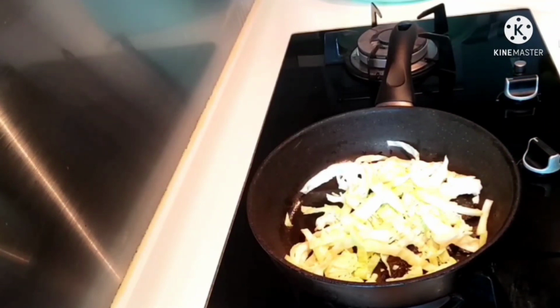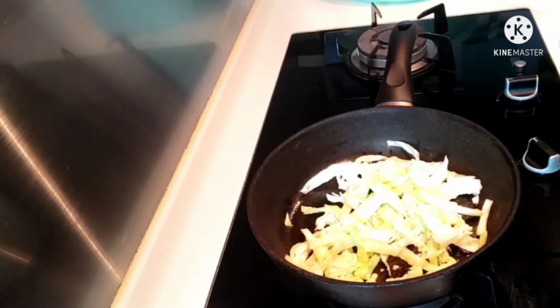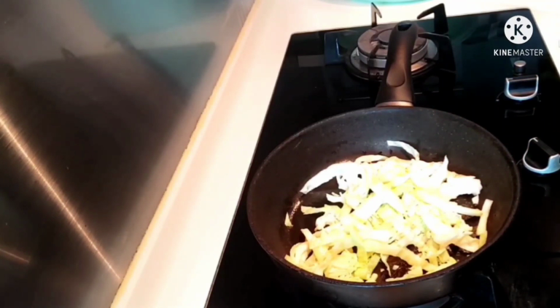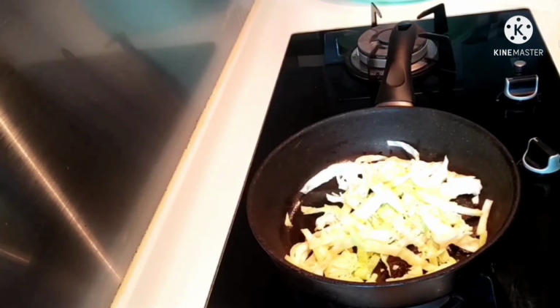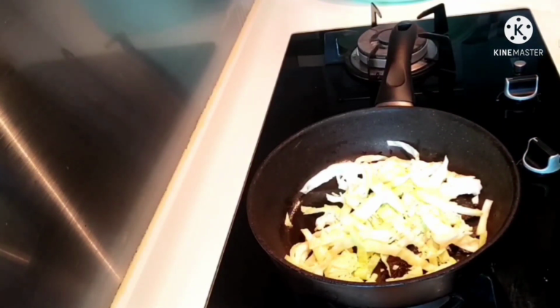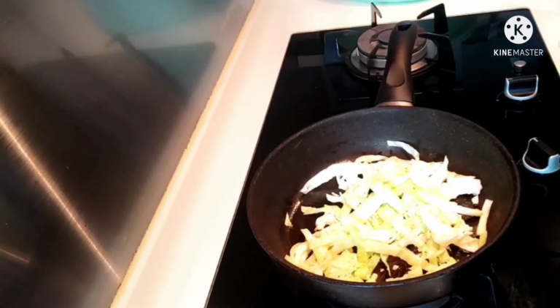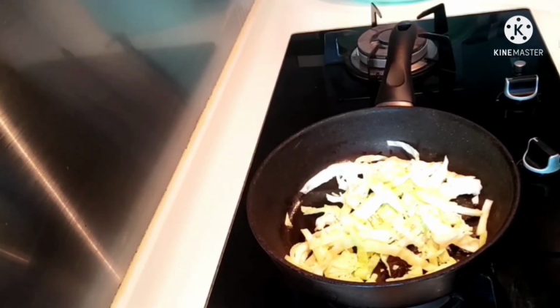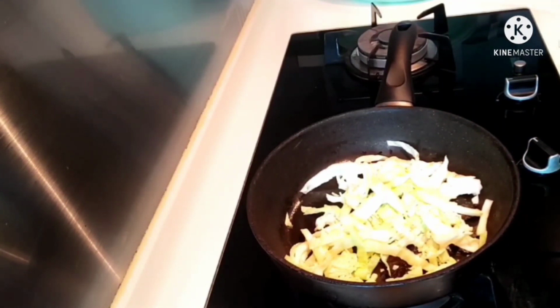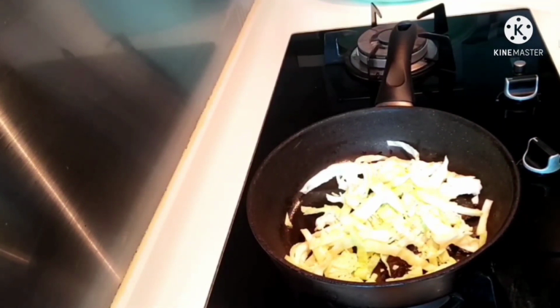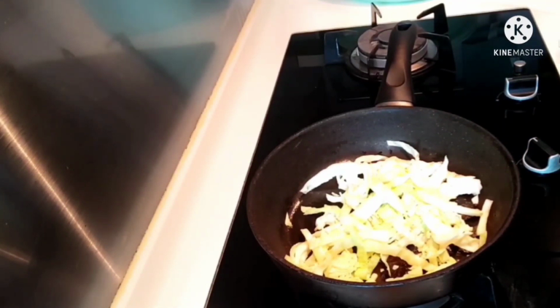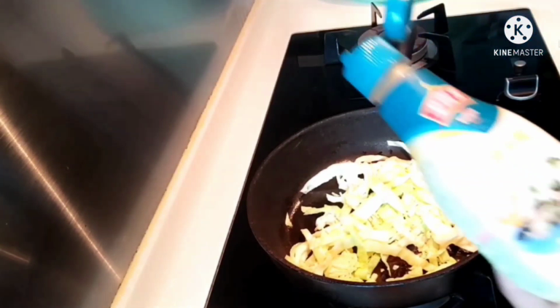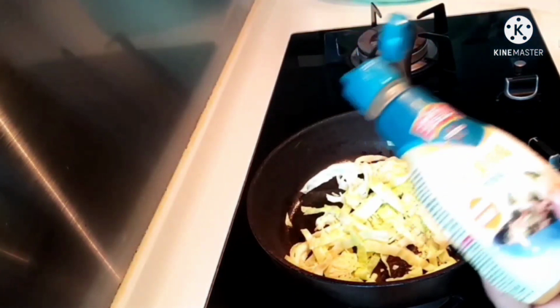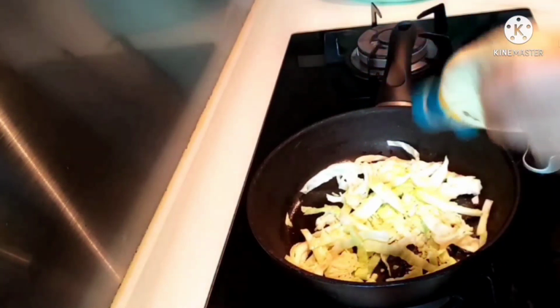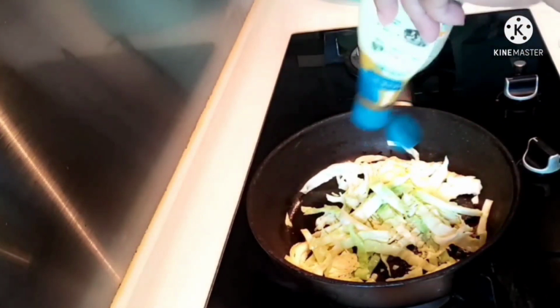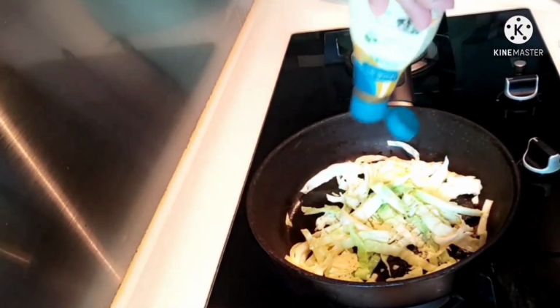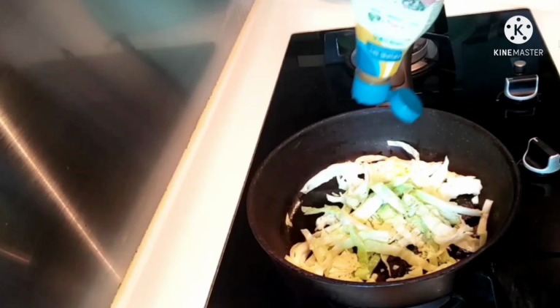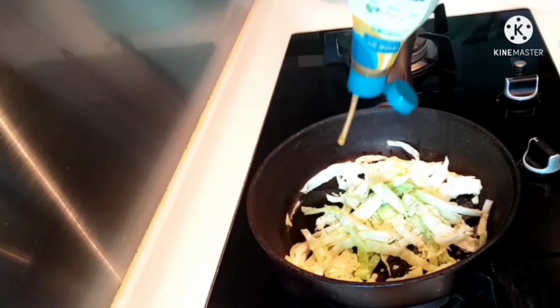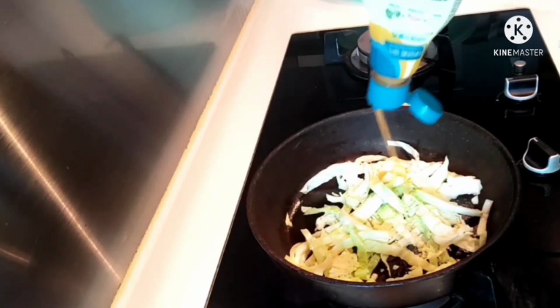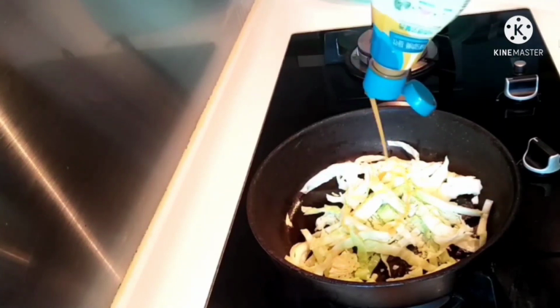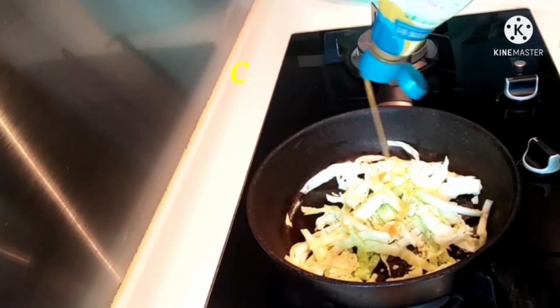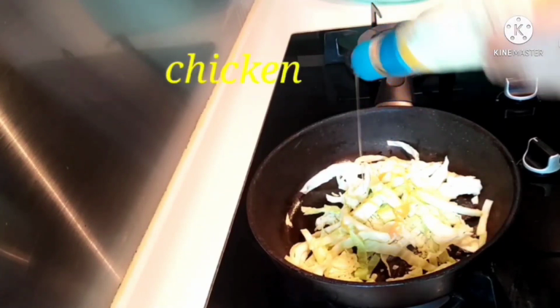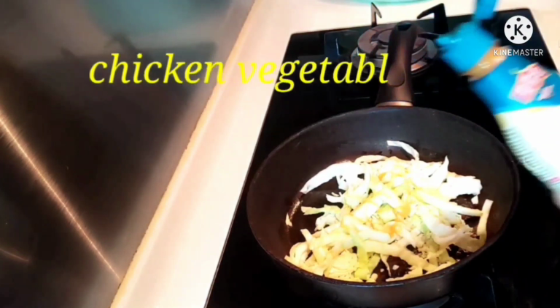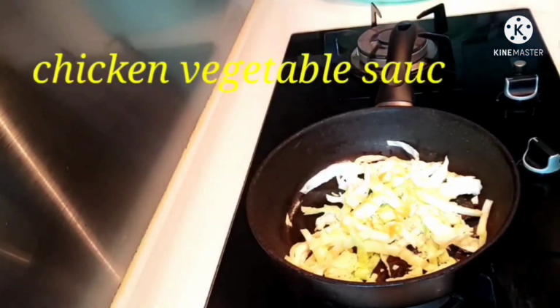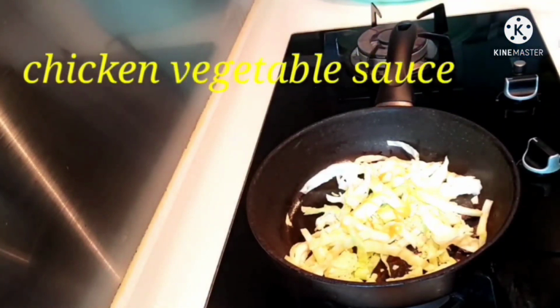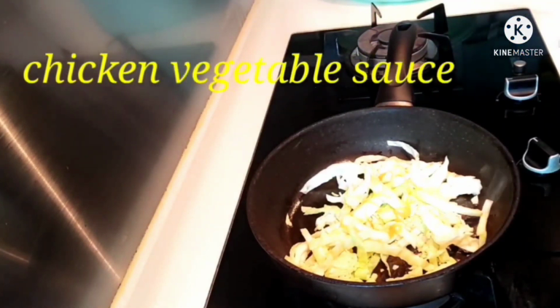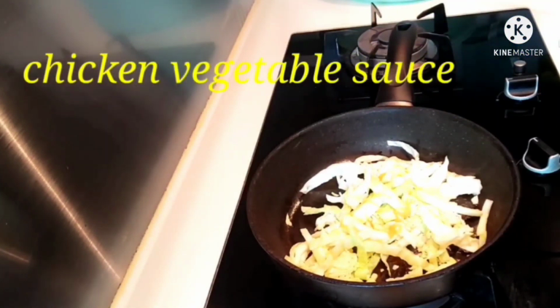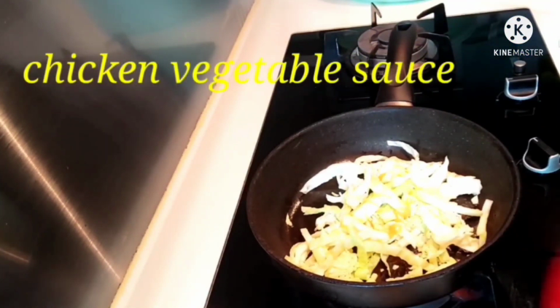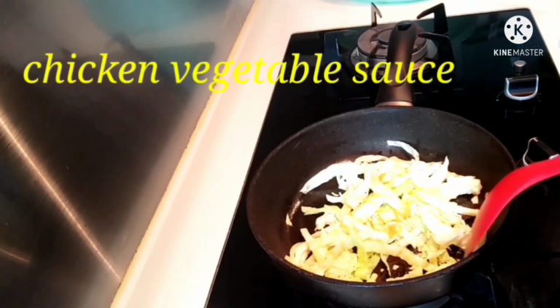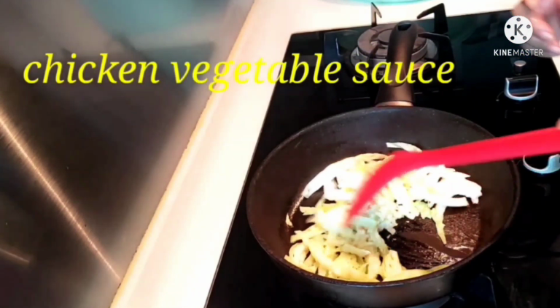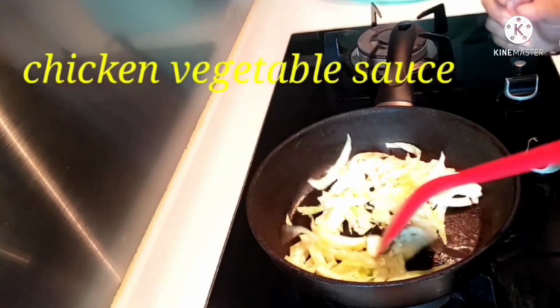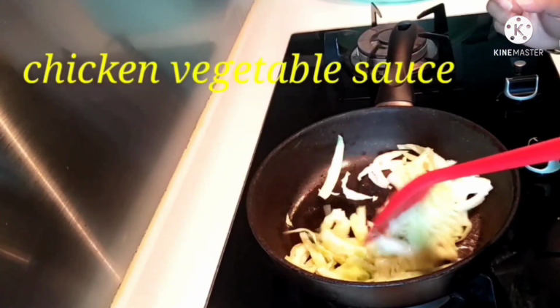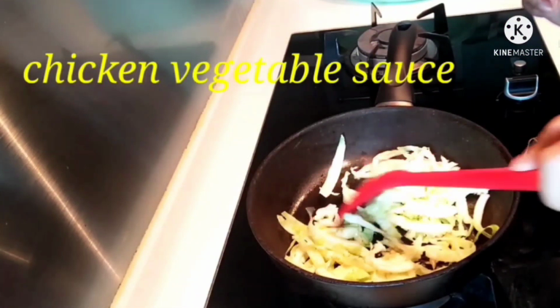I'll add some chicken sauce for our cabbage — so that our cabbage has flavor.